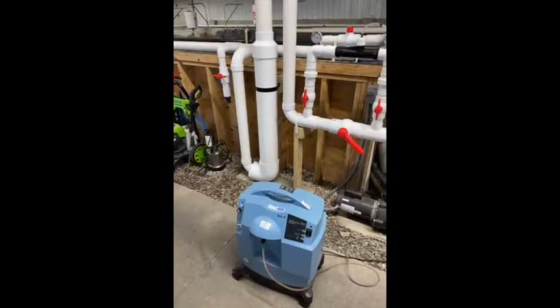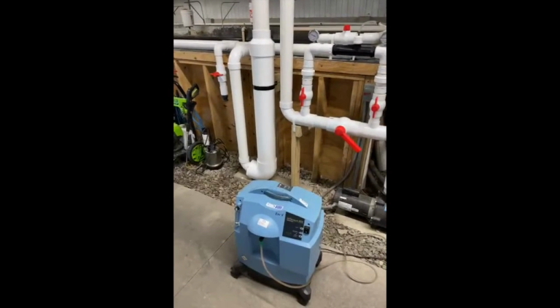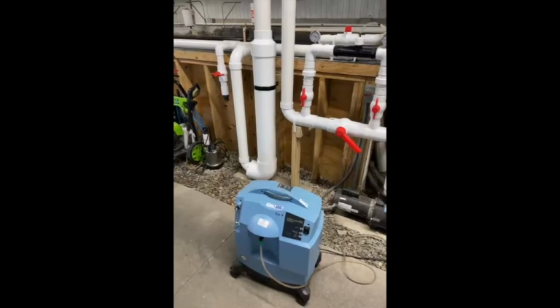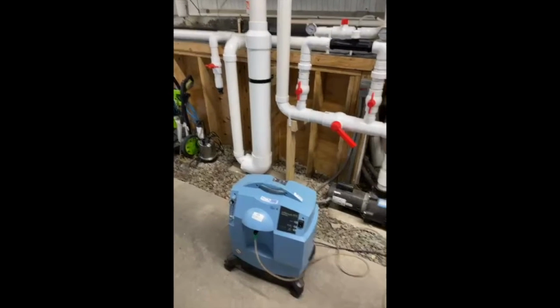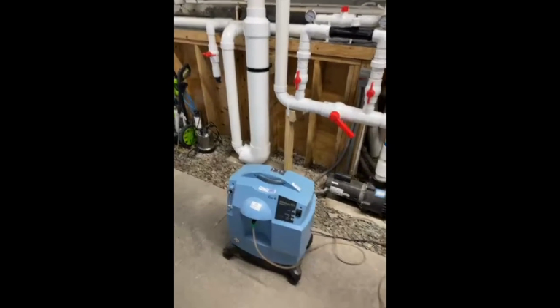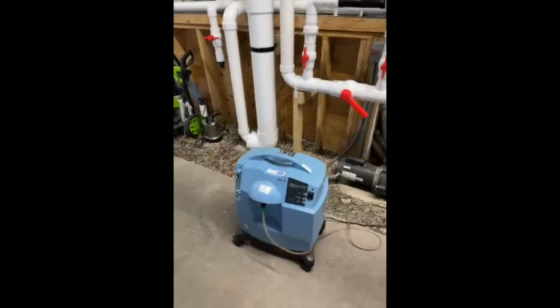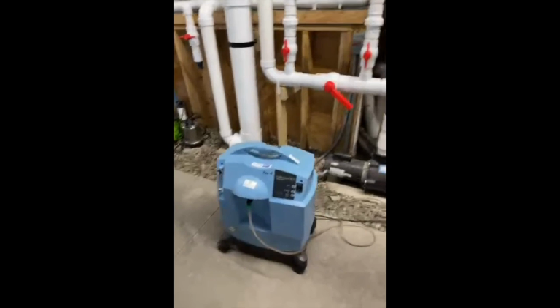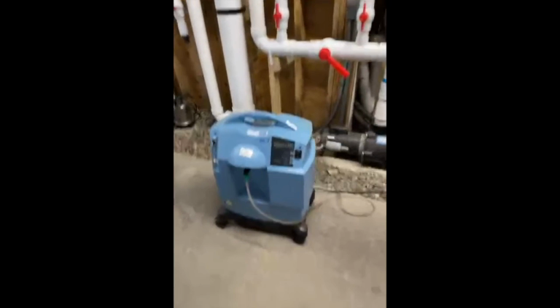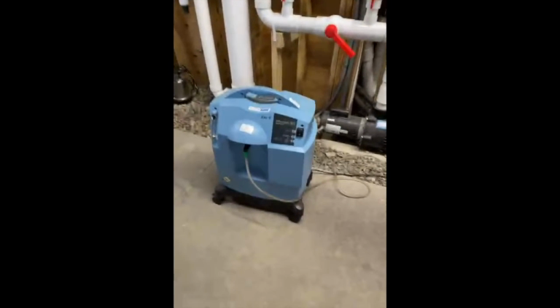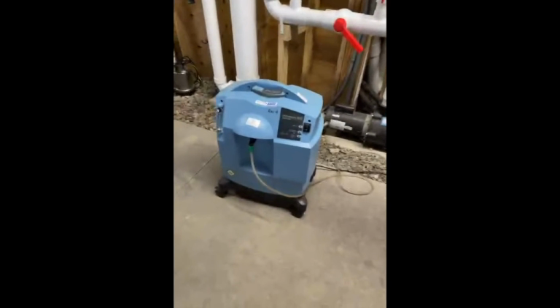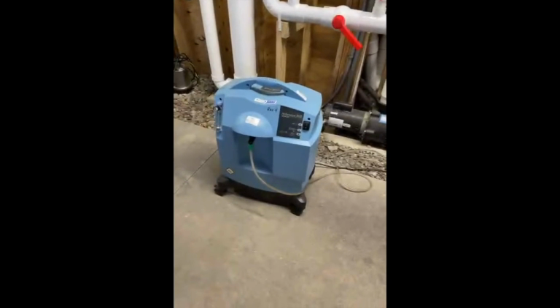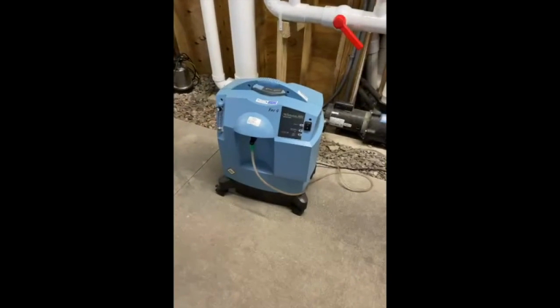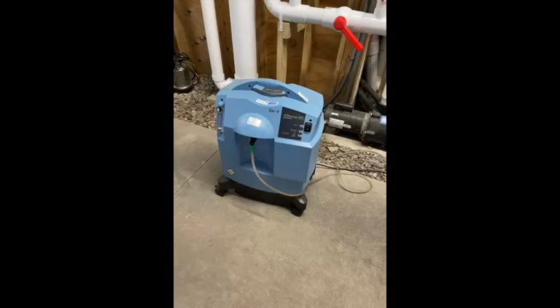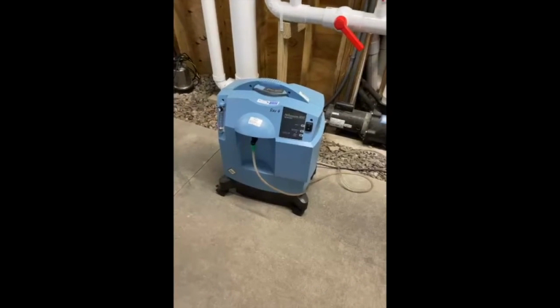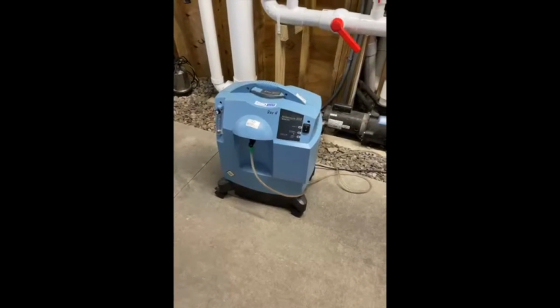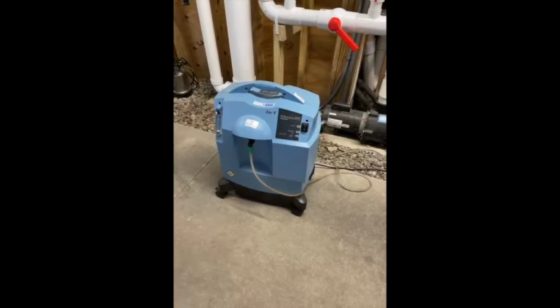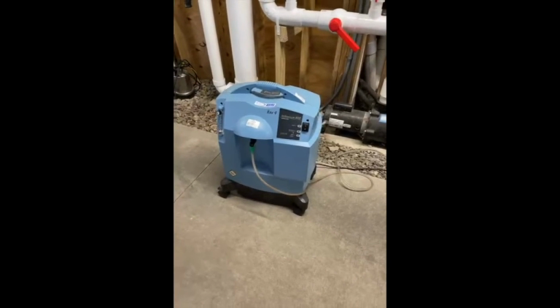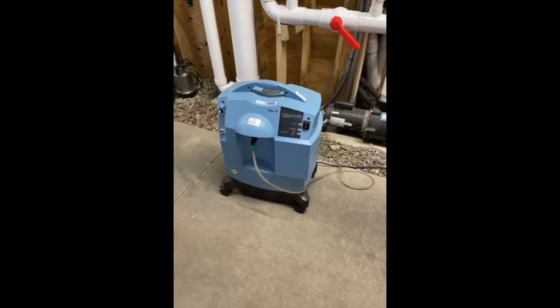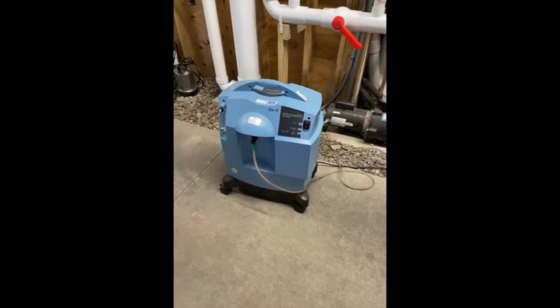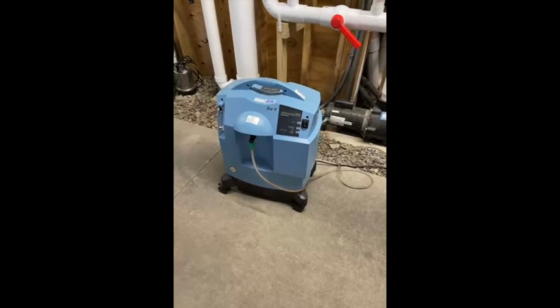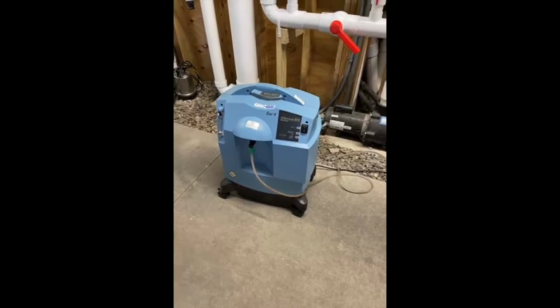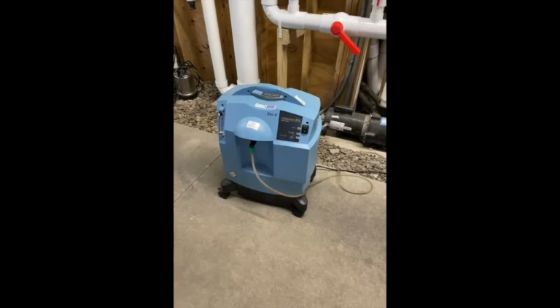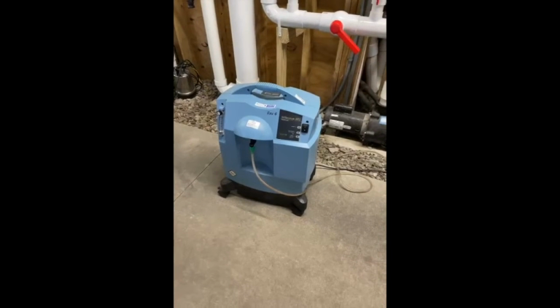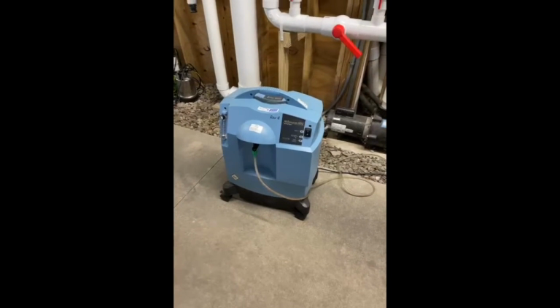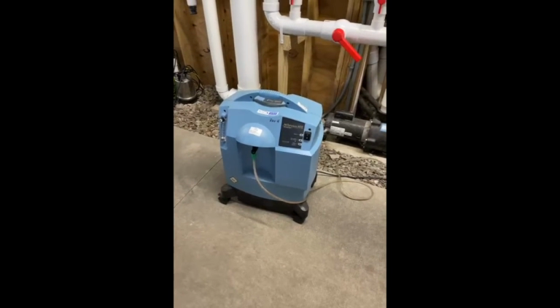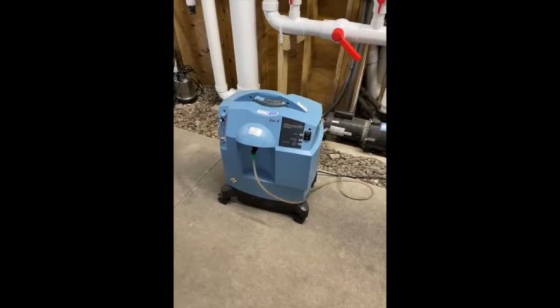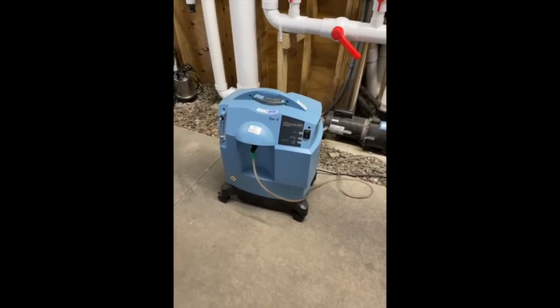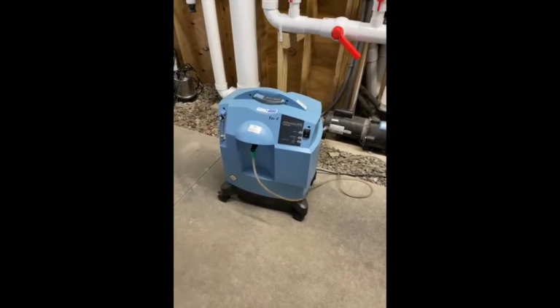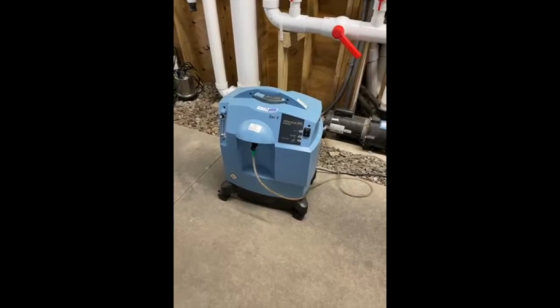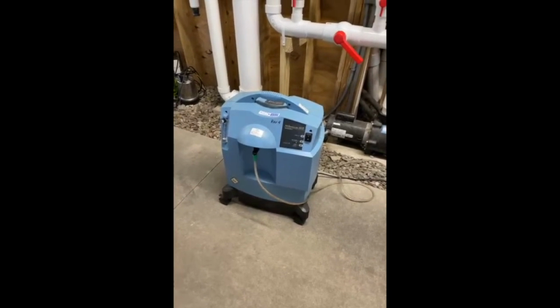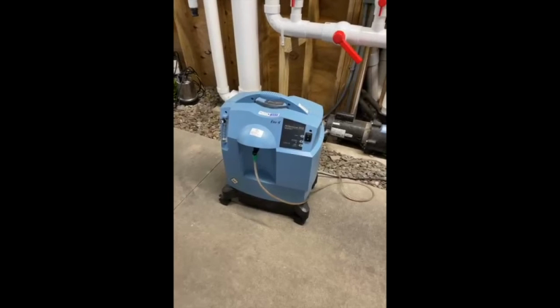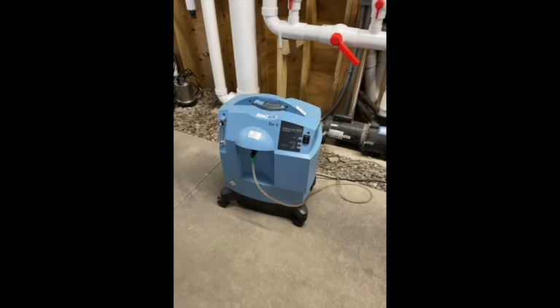And you can do this fairly inexpensively. You can pick these up often on Craigslist, or there are some used manufacturers that rebuild them.